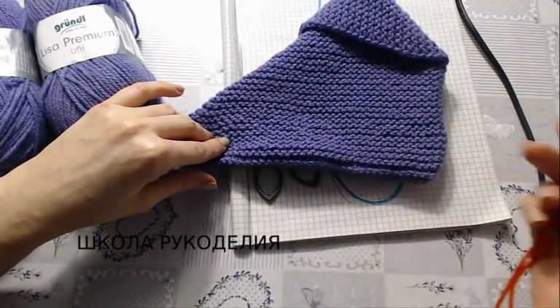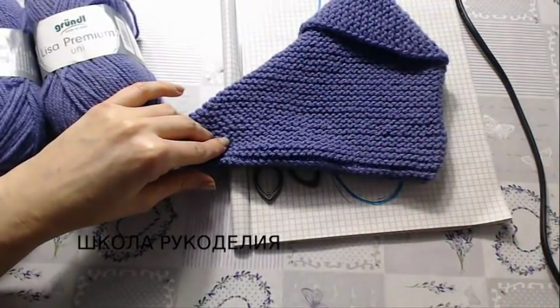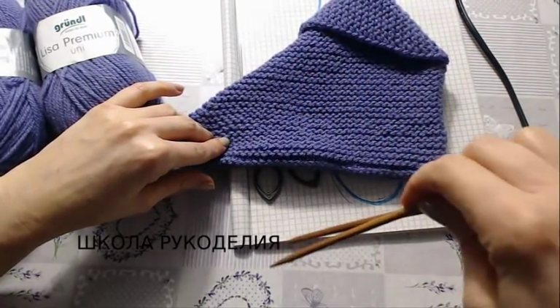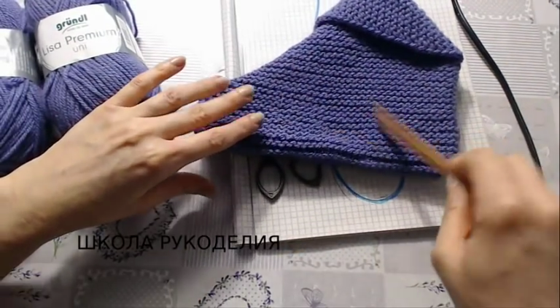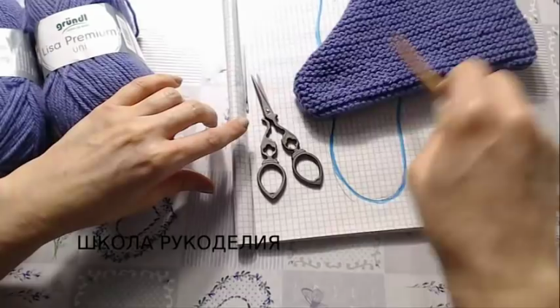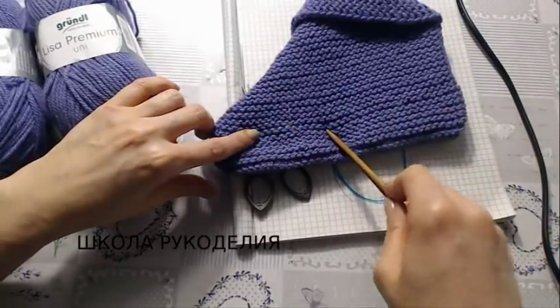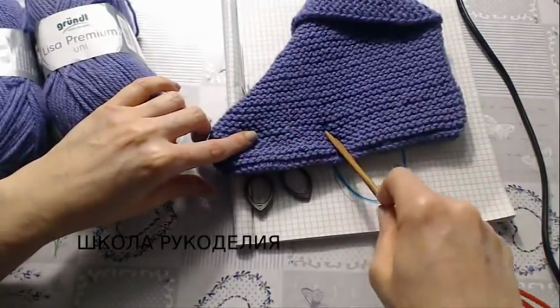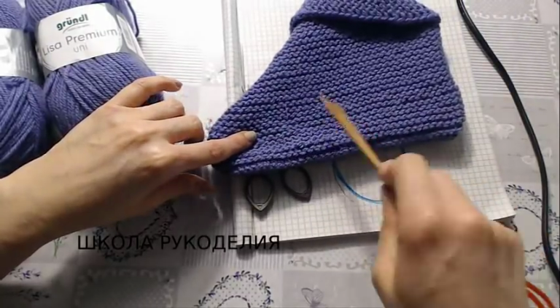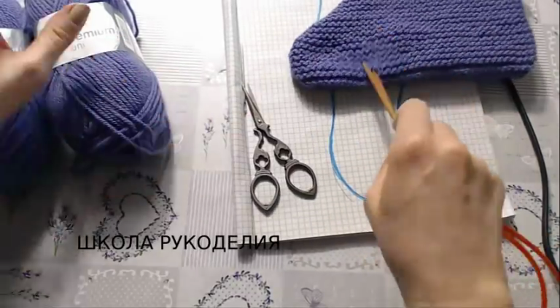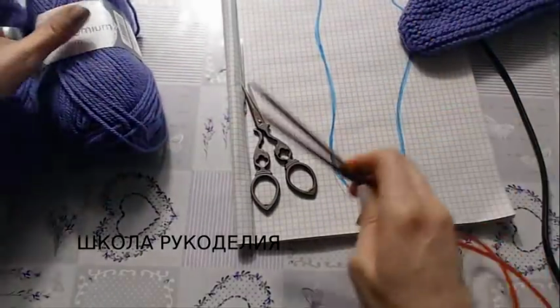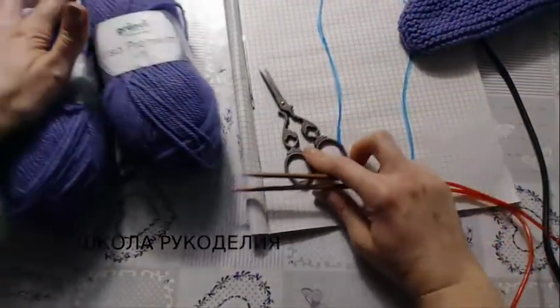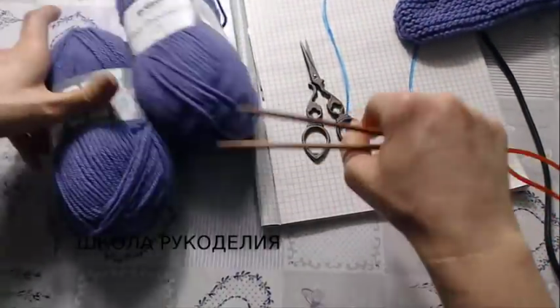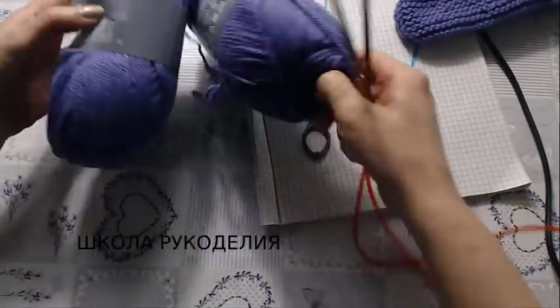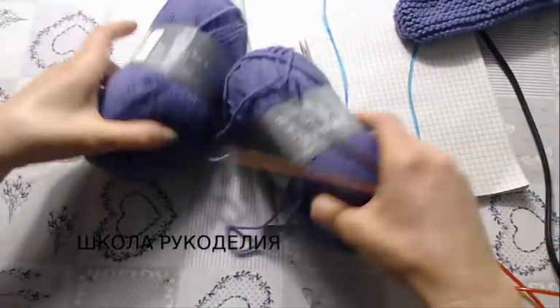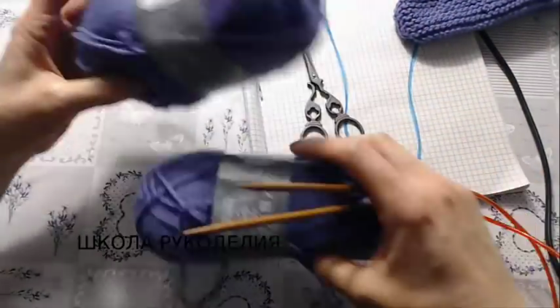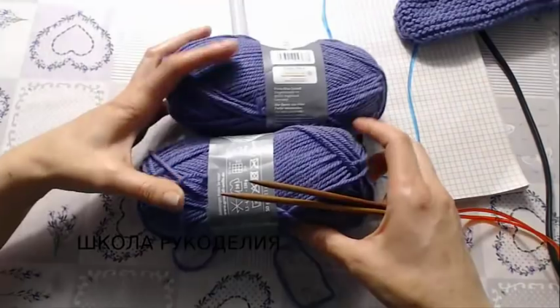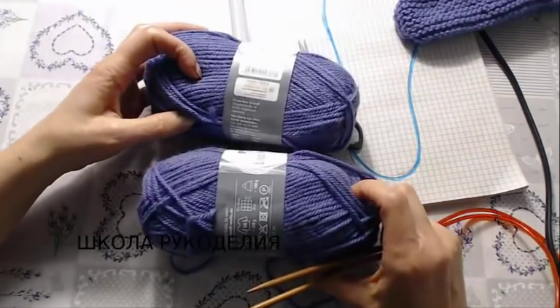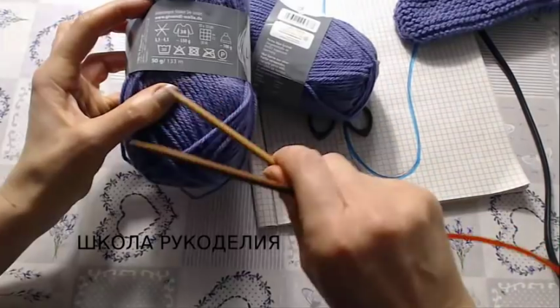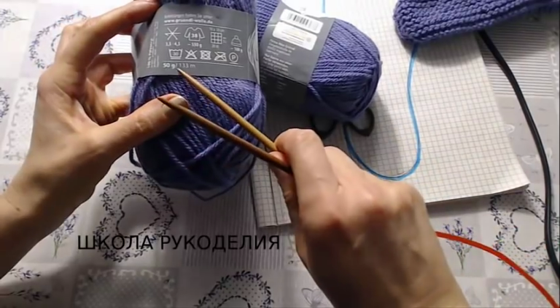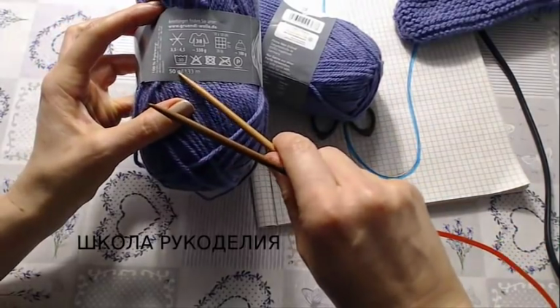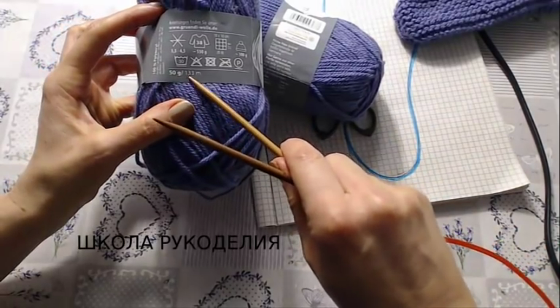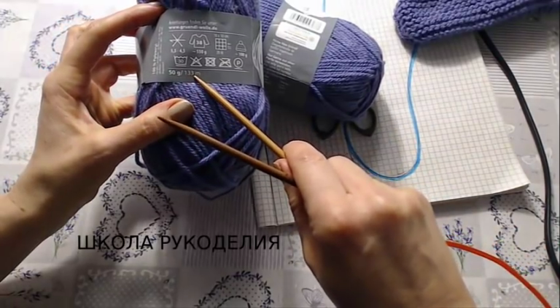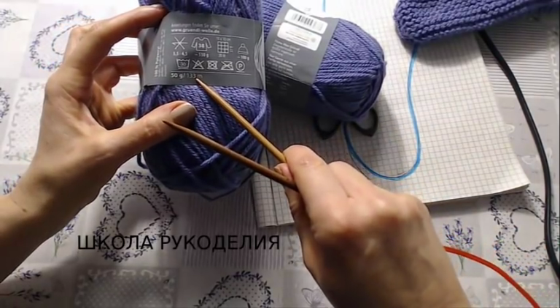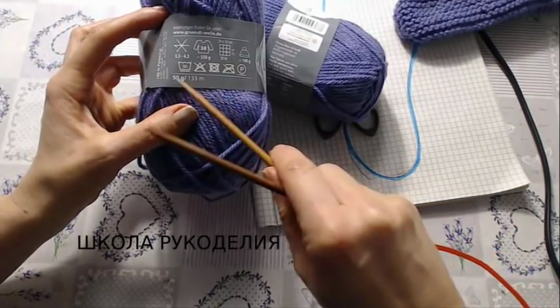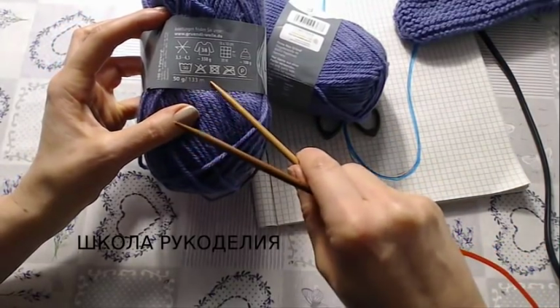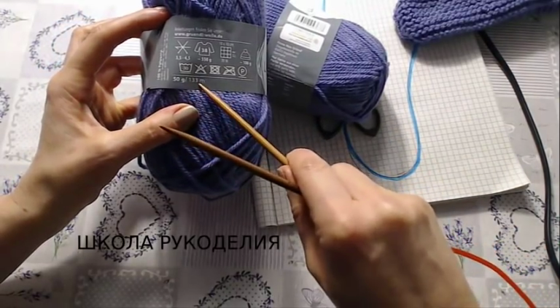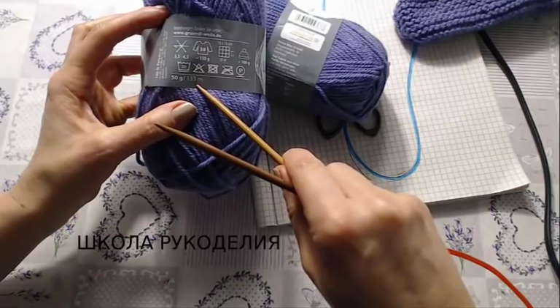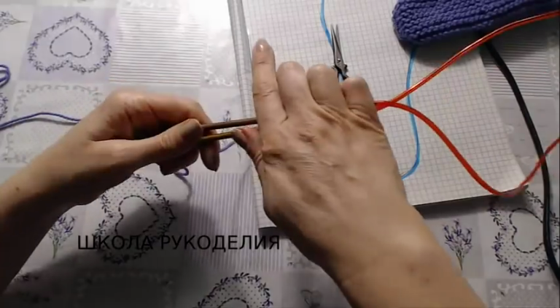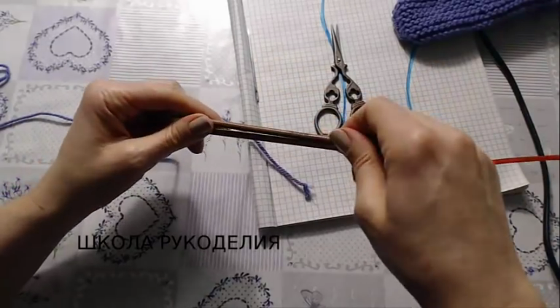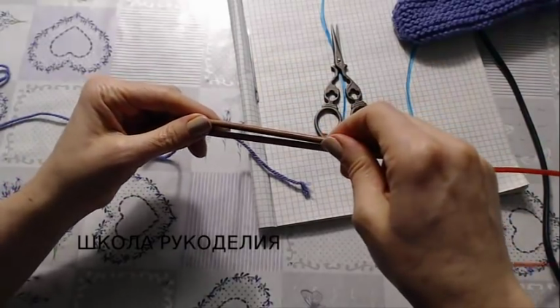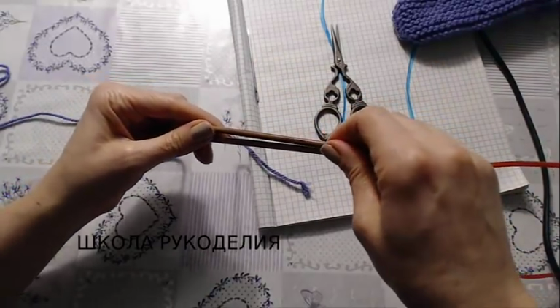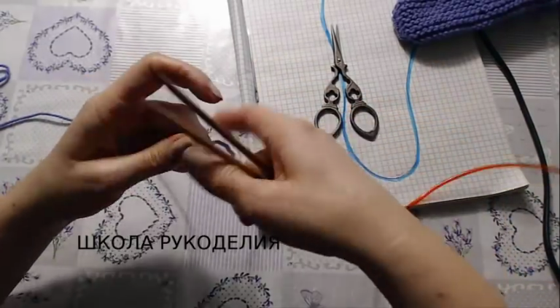На канале есть видео крючком — кто любит крючком, смотрите там. Сейчас я покажу спицами. Для этого мне понадобилось 100 грамм пряжи: в 50 граммах 133 метра, то есть в 100 граммах 200 метров. Спица 4,5 миллиметра.